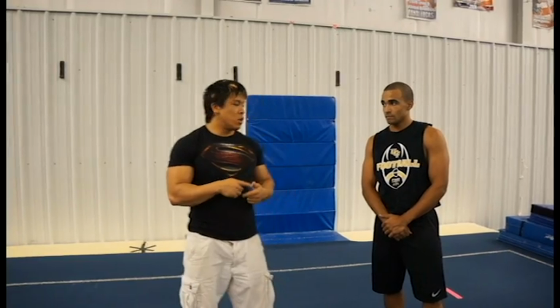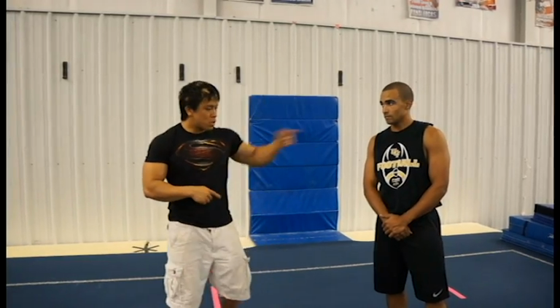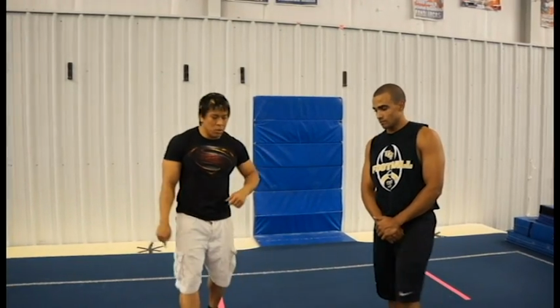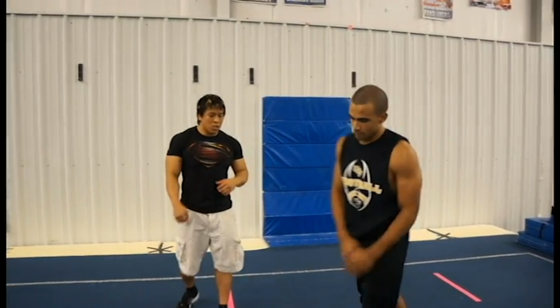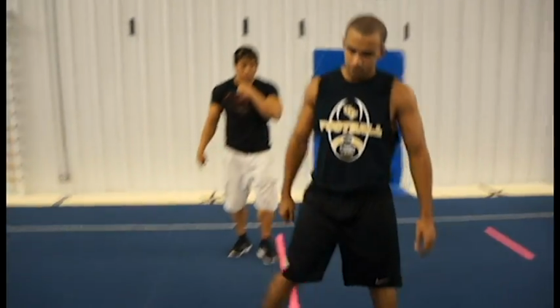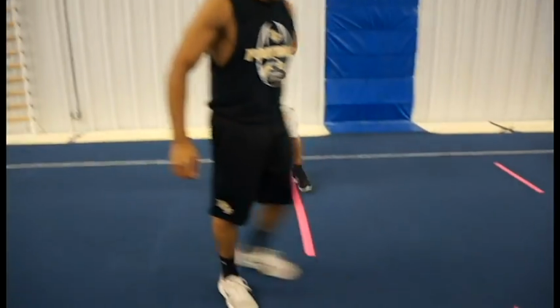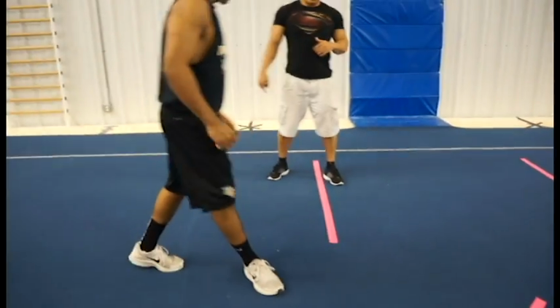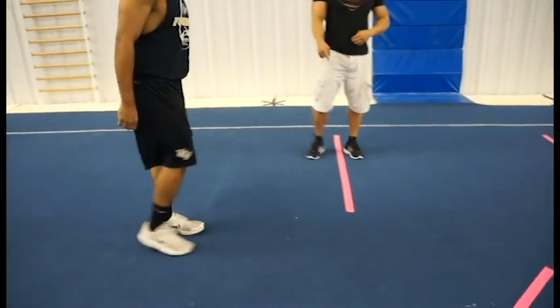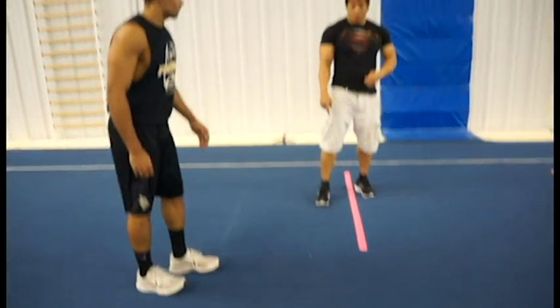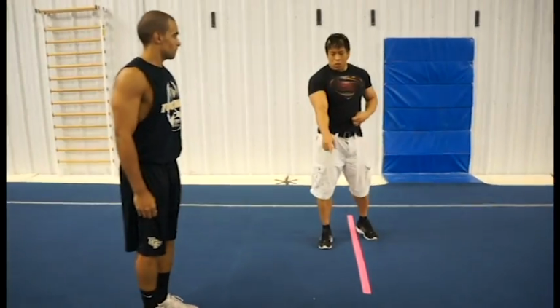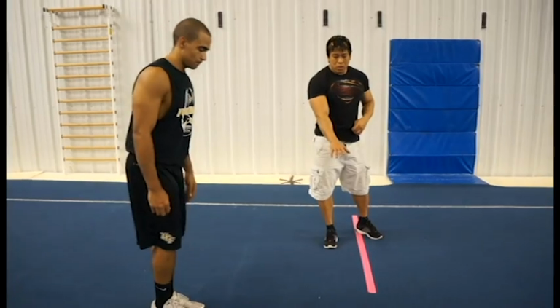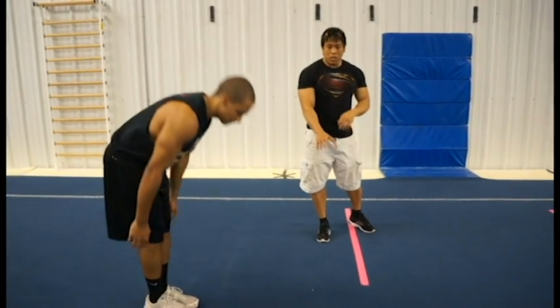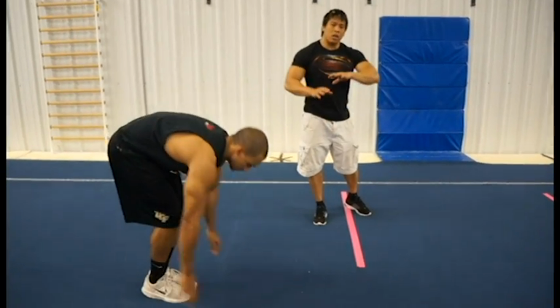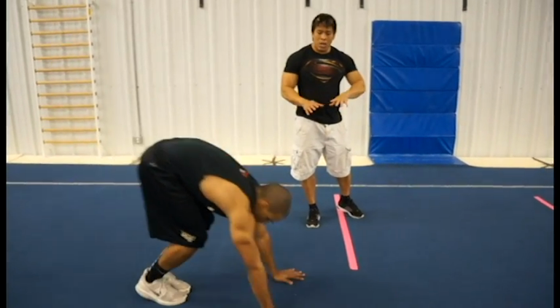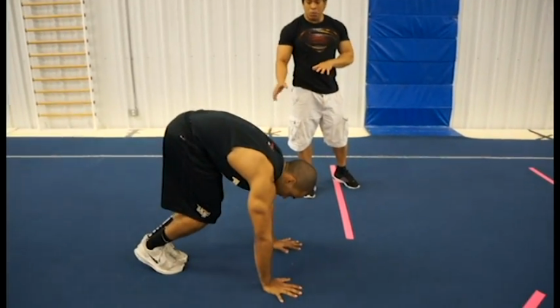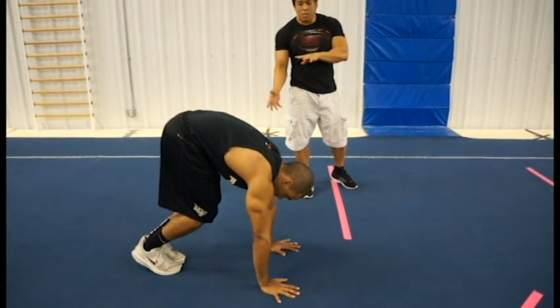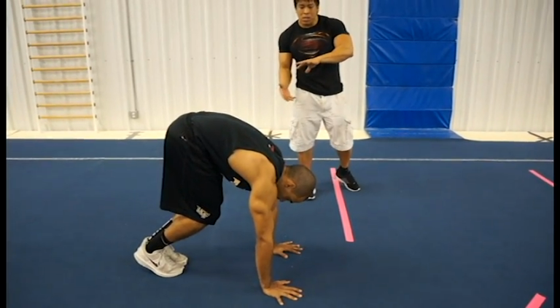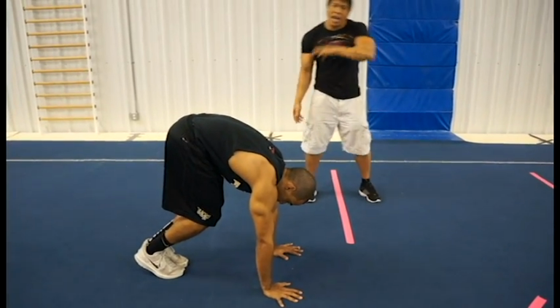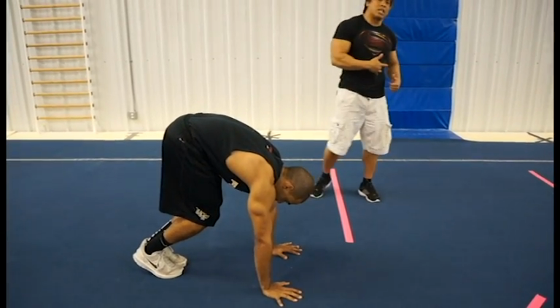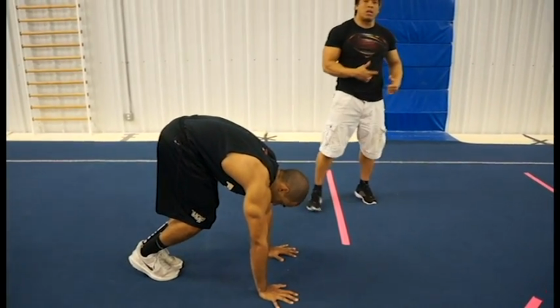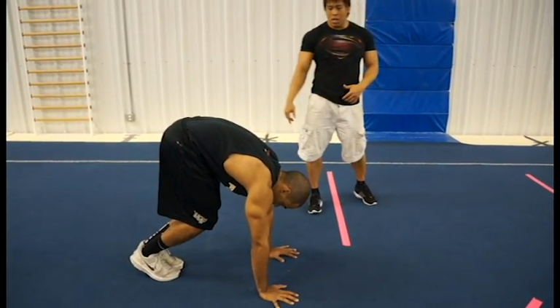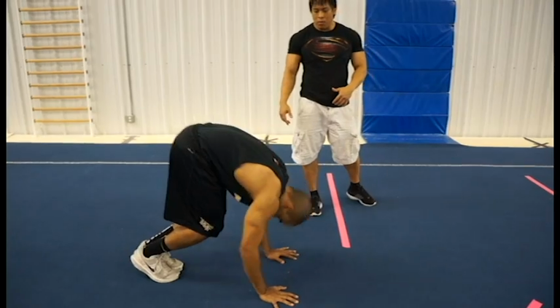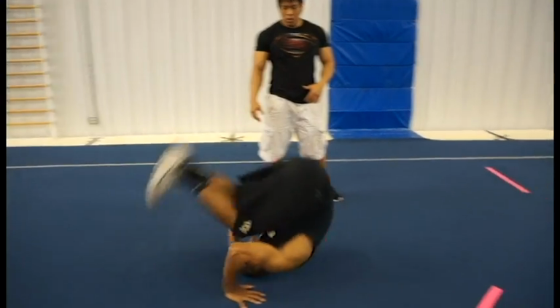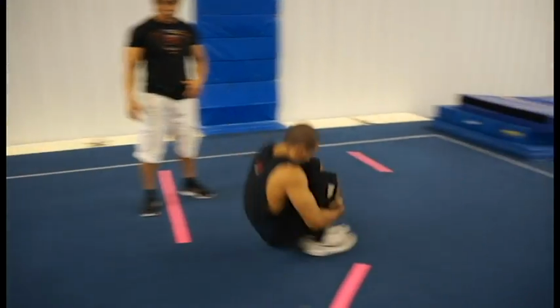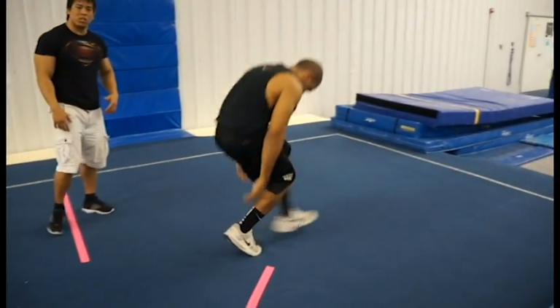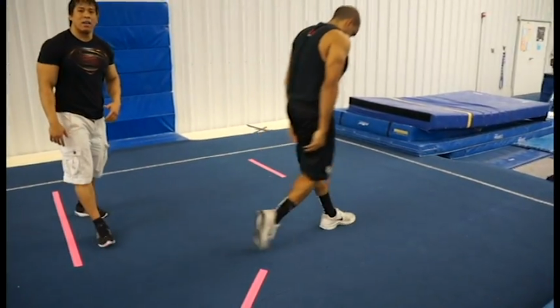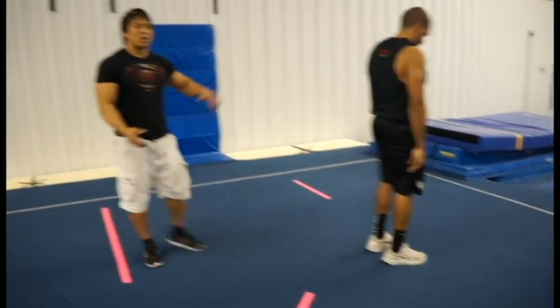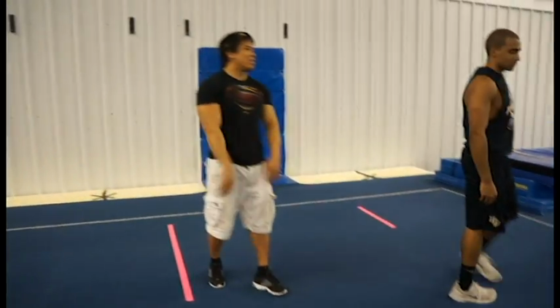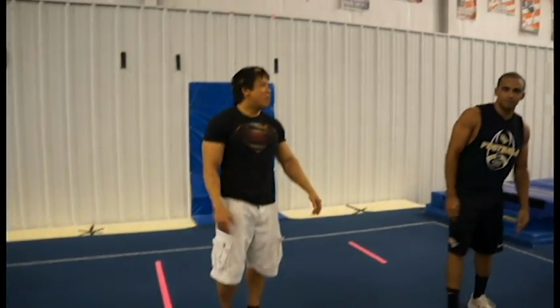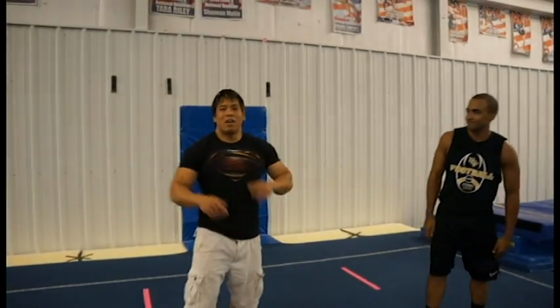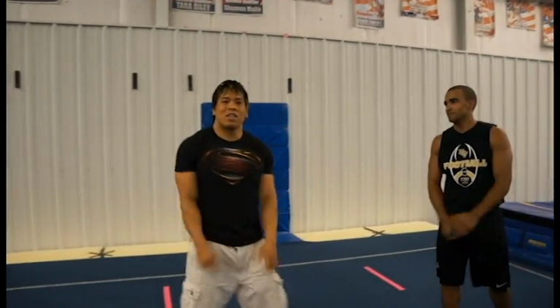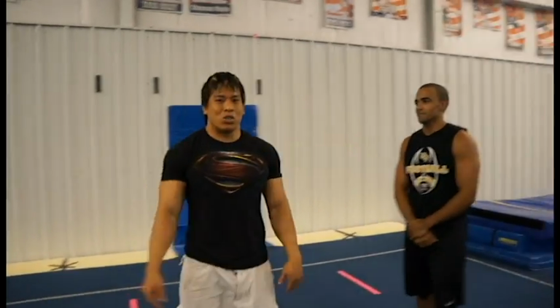Let's demonstrate the correct forward roll one more time. When you do this forward roll, hands on the ground — notice how when he grabs his knees, he activates that spin. Ready, go. Boom — just like that. Good job. On to the next drill.